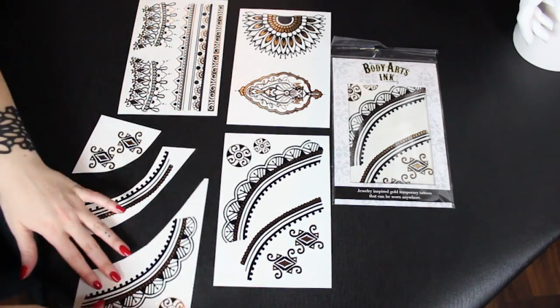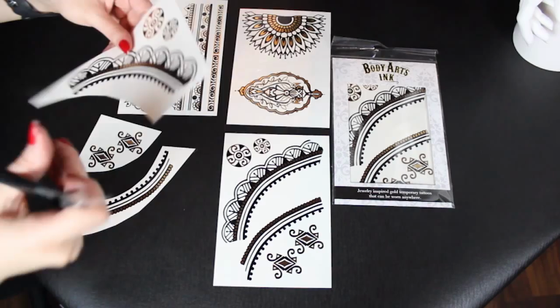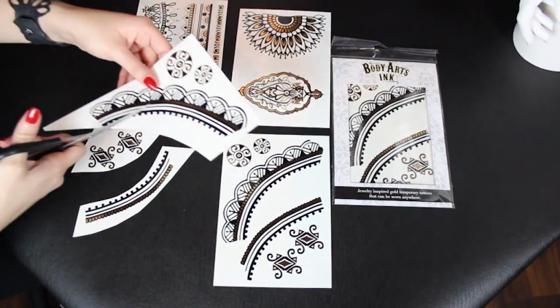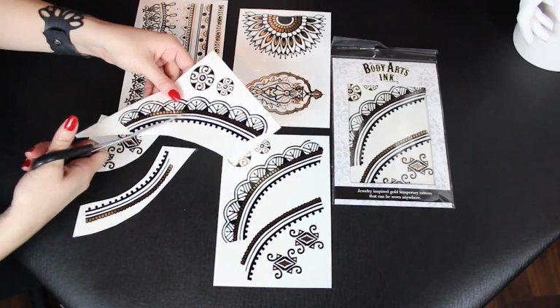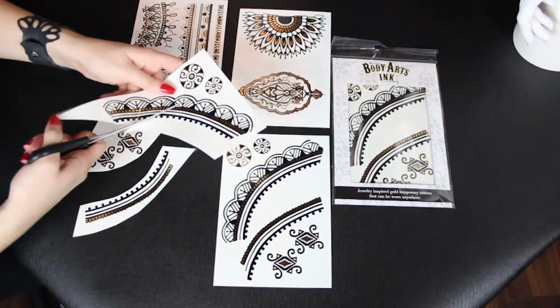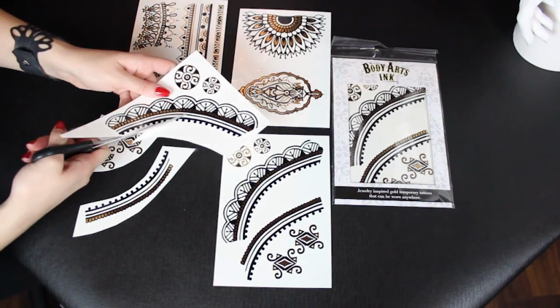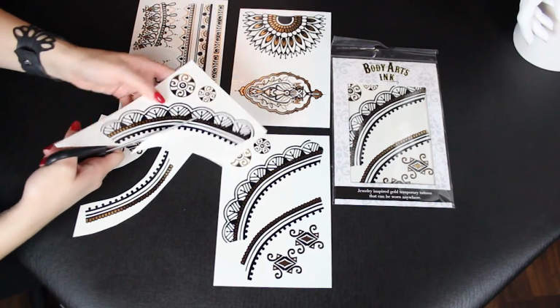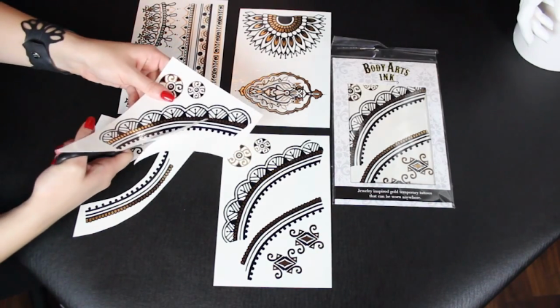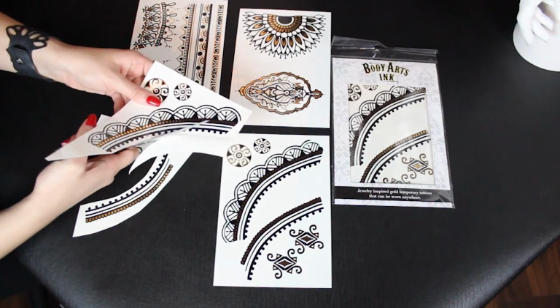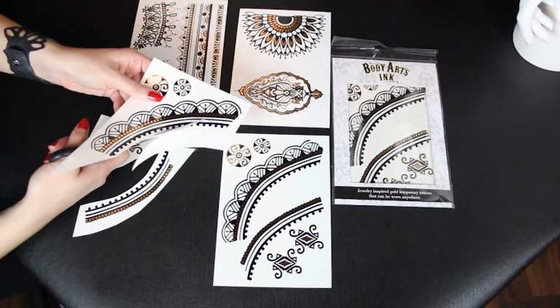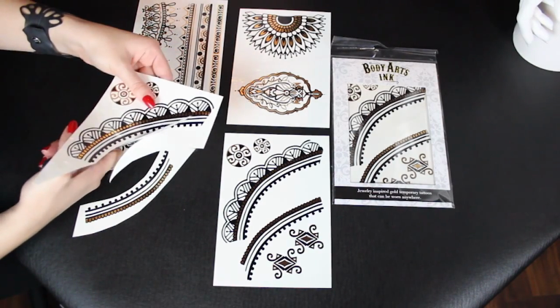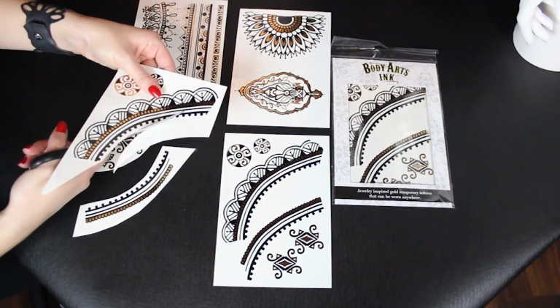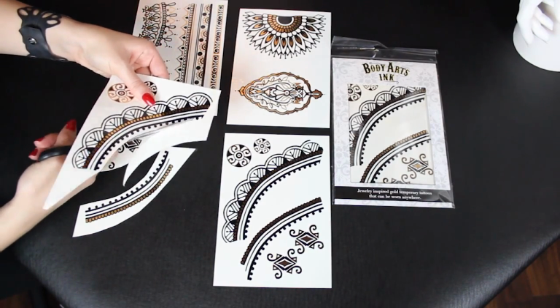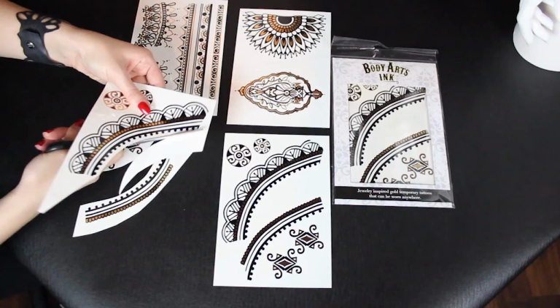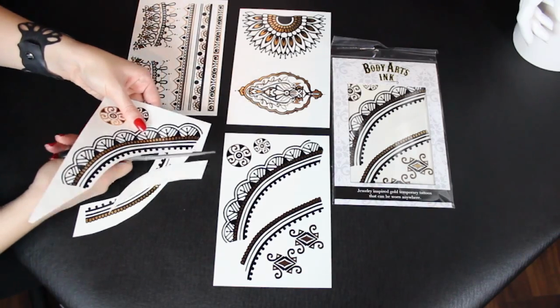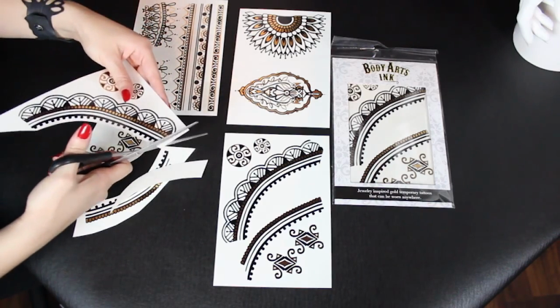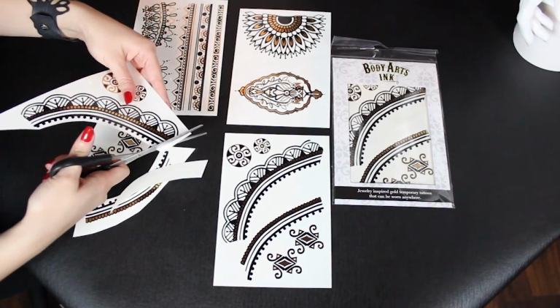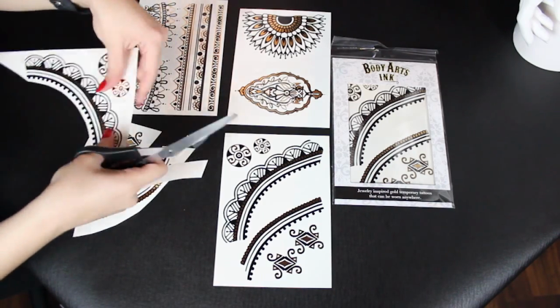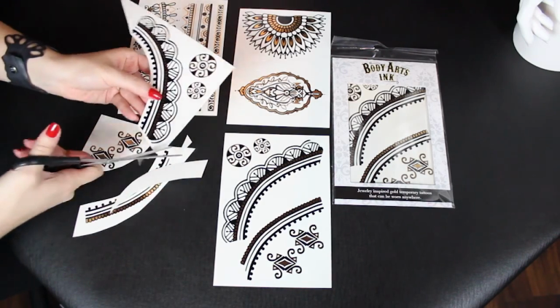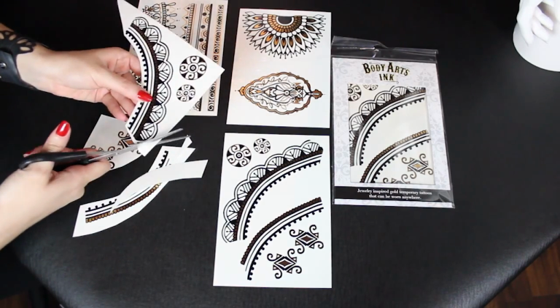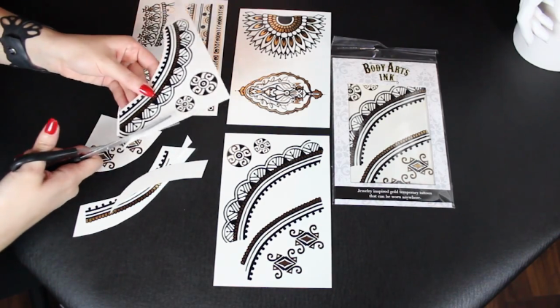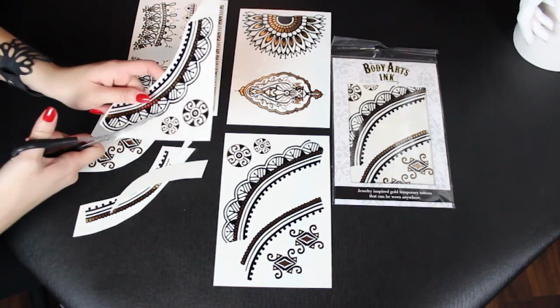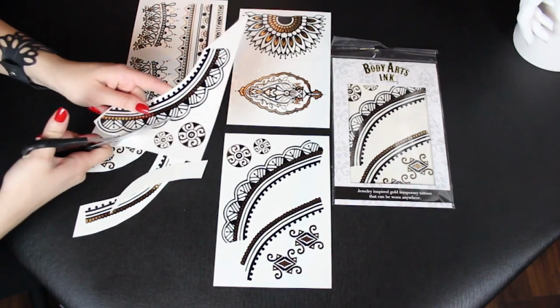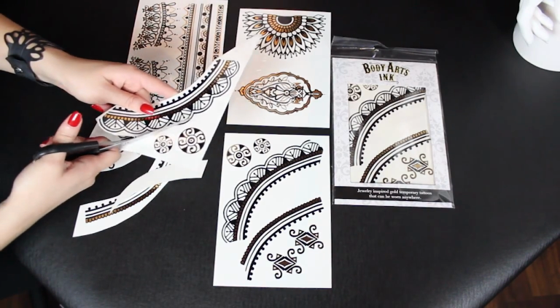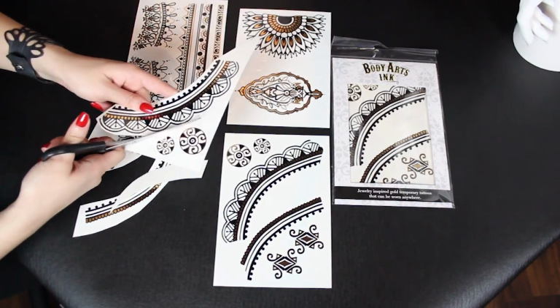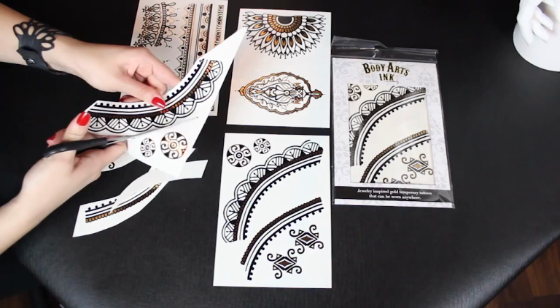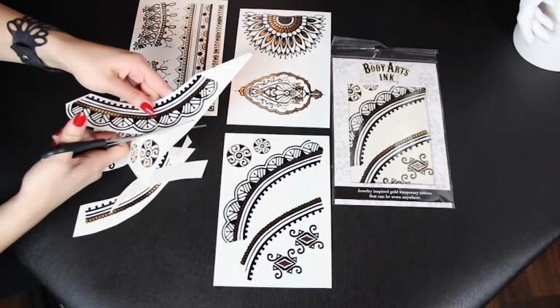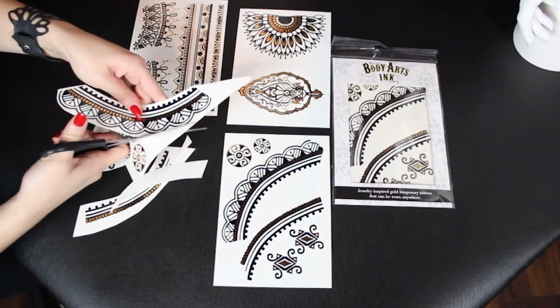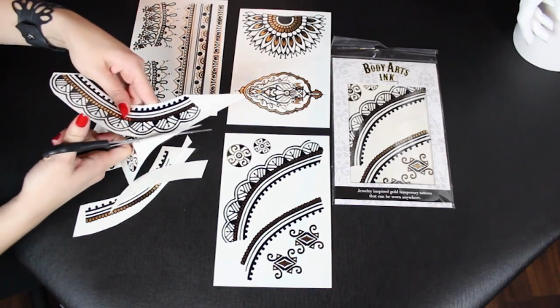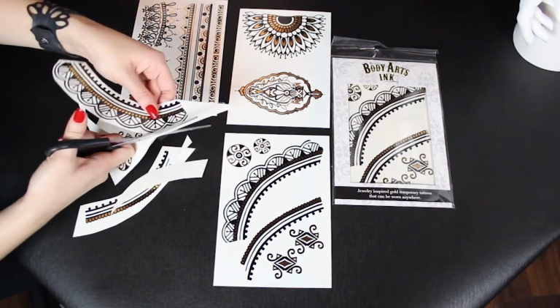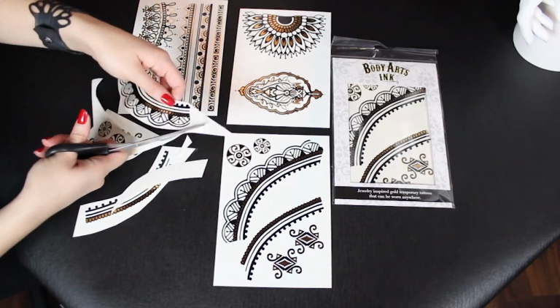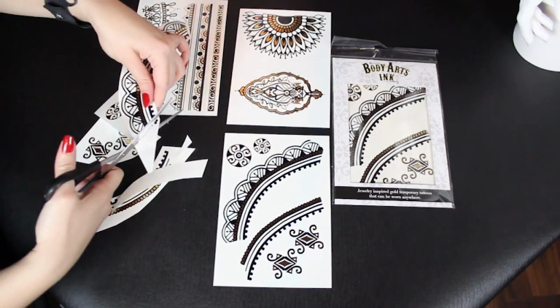What you want to do is start to cut out the individual components, trying to get as close to the ends of the design as possible, because once you actually piece them together you're going to want to see the outlines of the components very clearly.